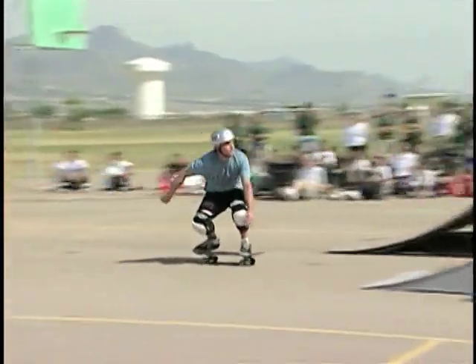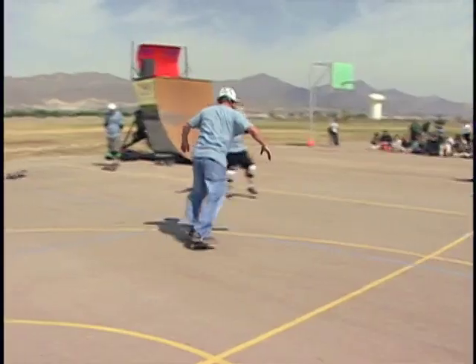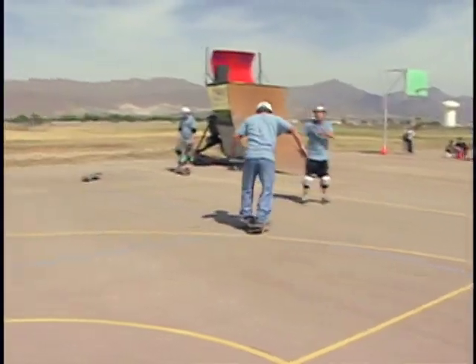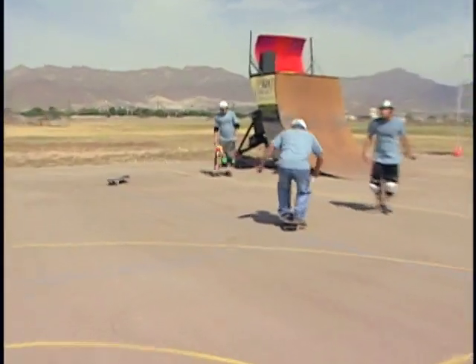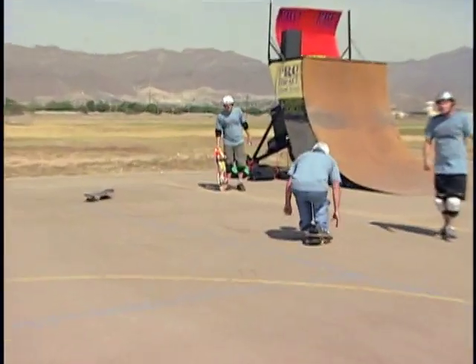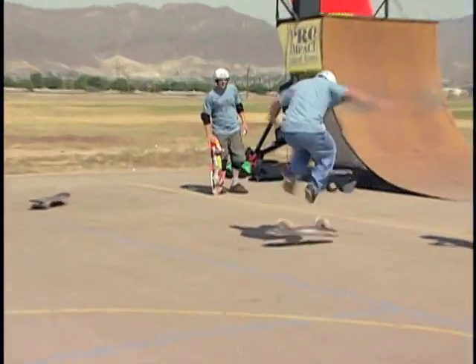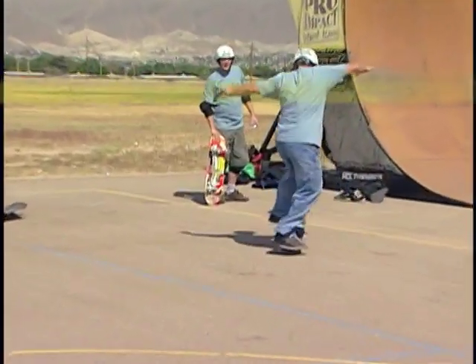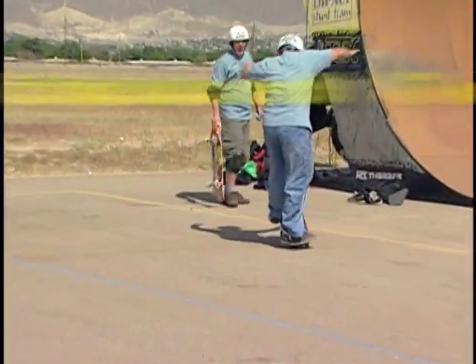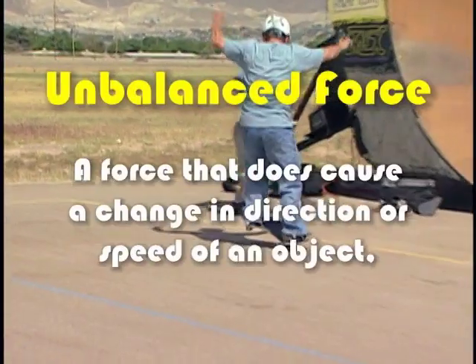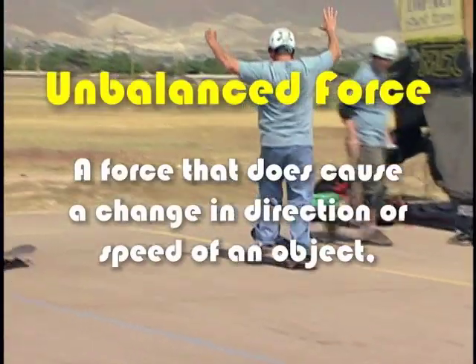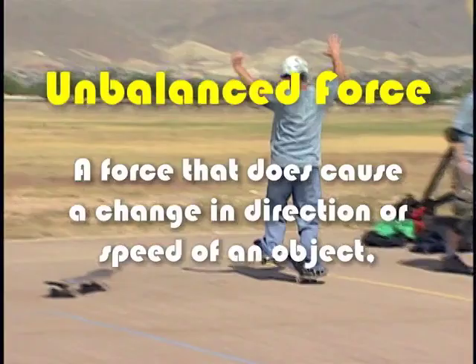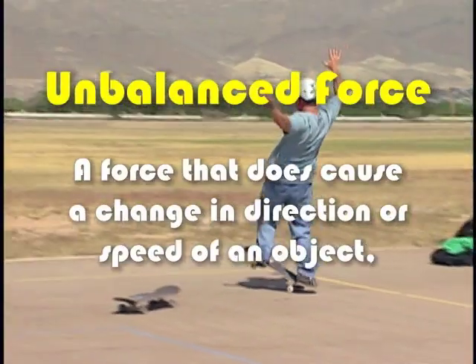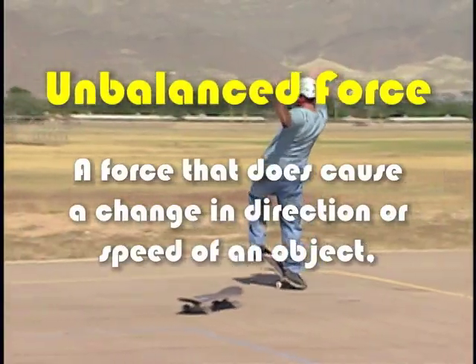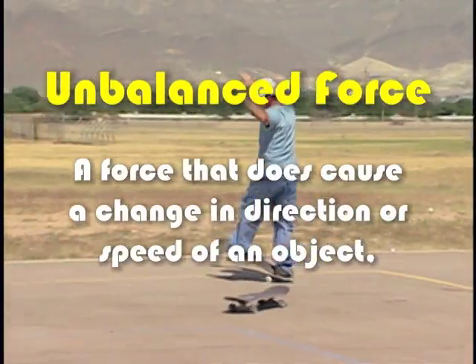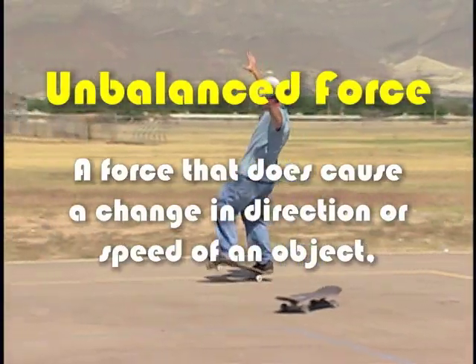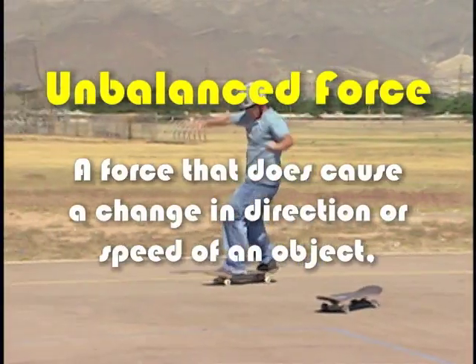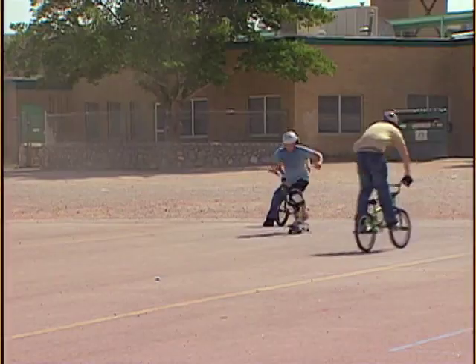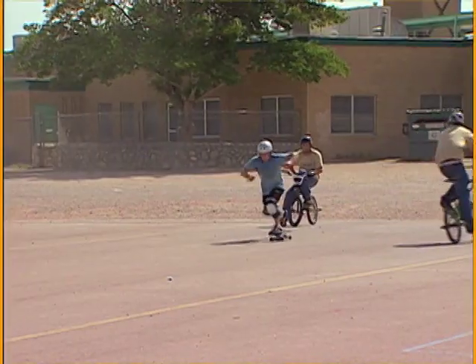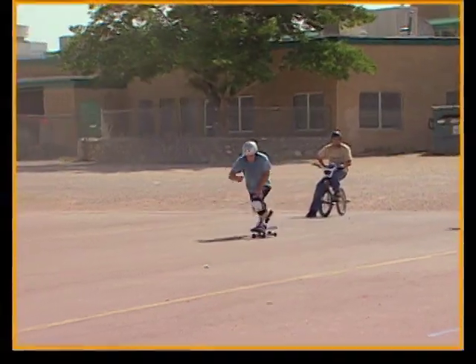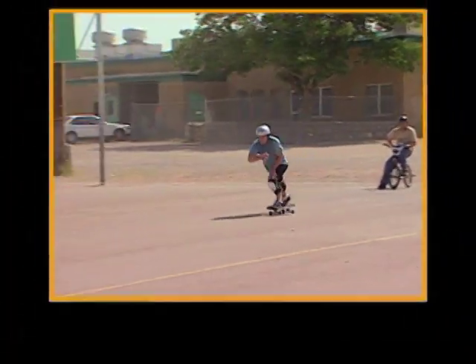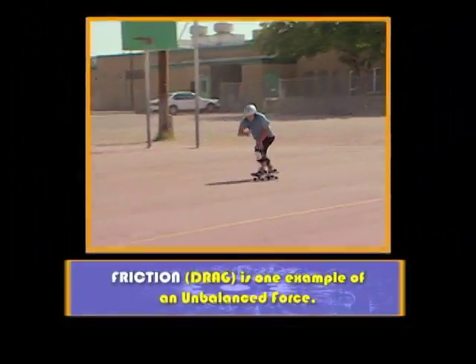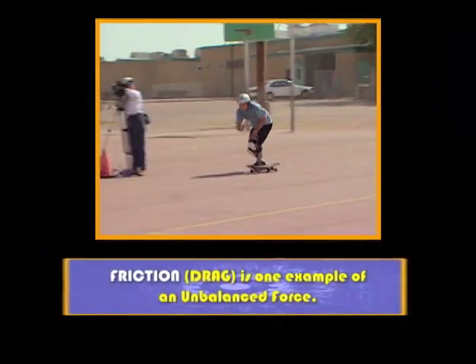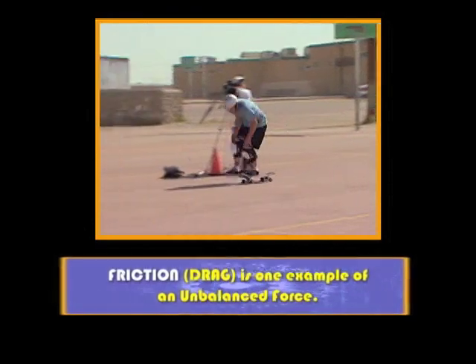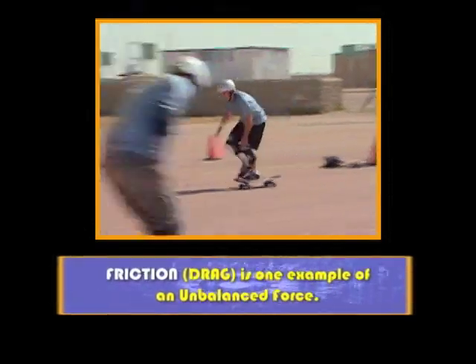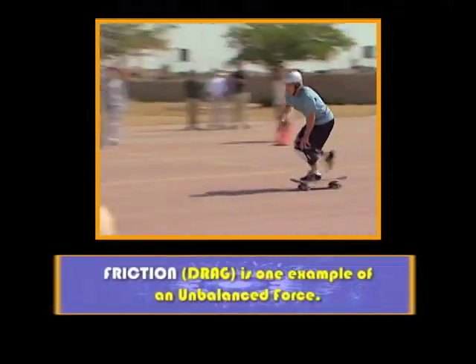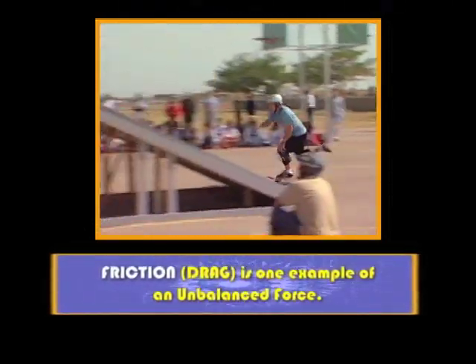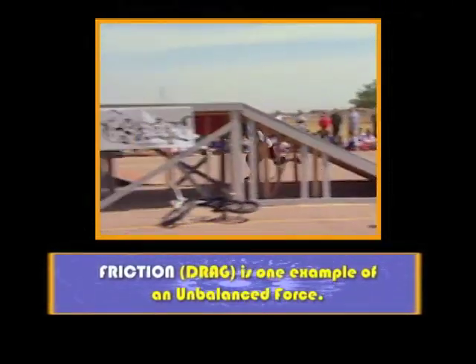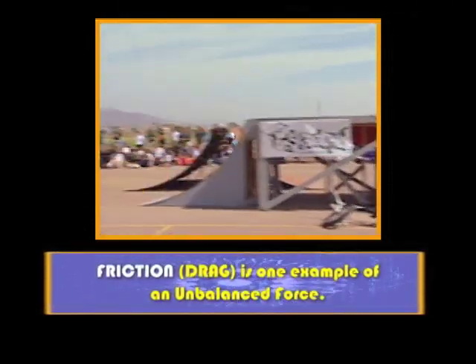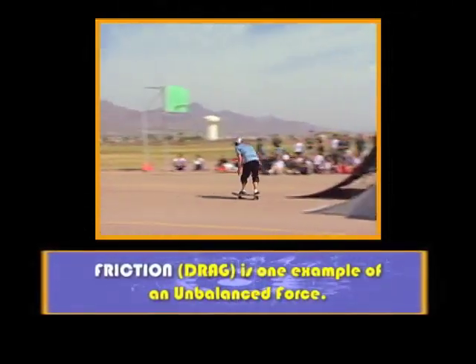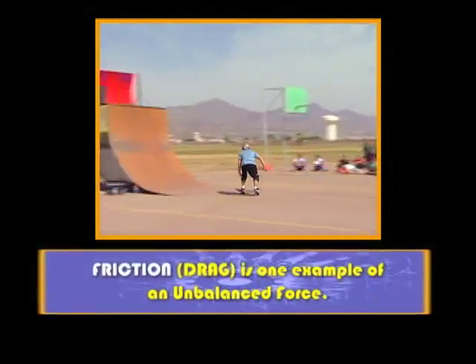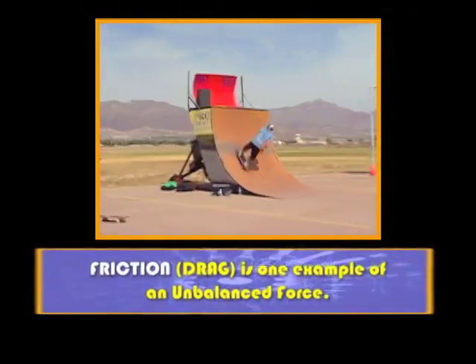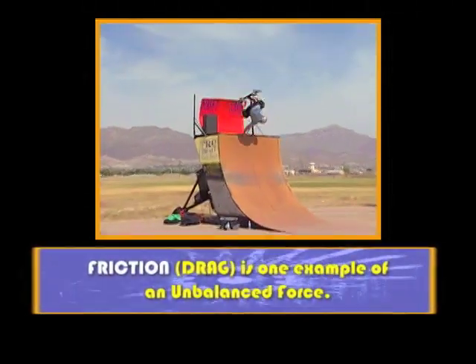An unbalanced force is any force that causes a change in the direction or speed of an object. Friction, or drag, is one example of an unbalanced force, where a rougher surface can slow down a rider quicker than a smoother surface.